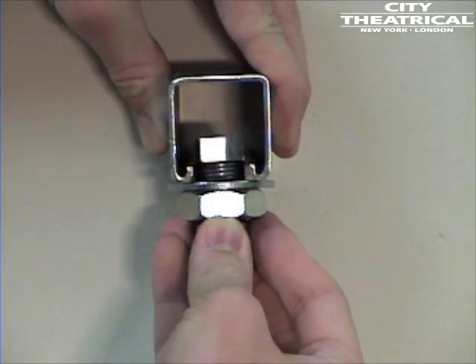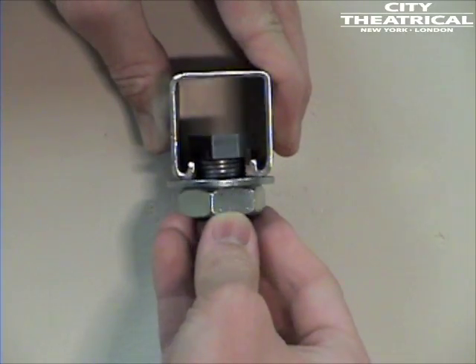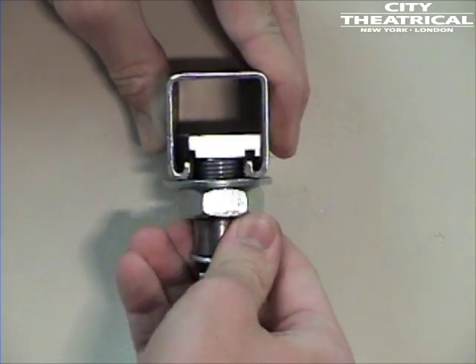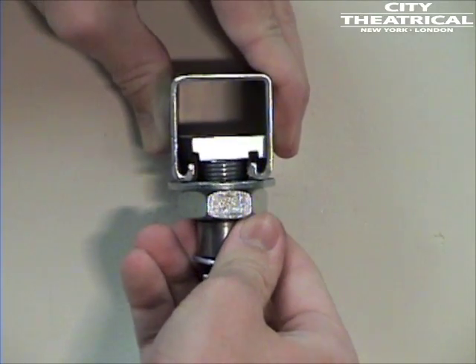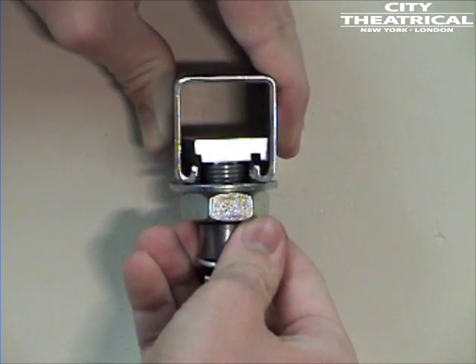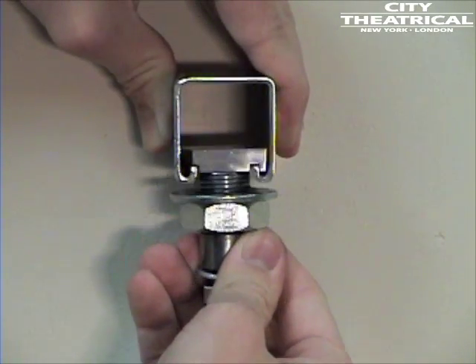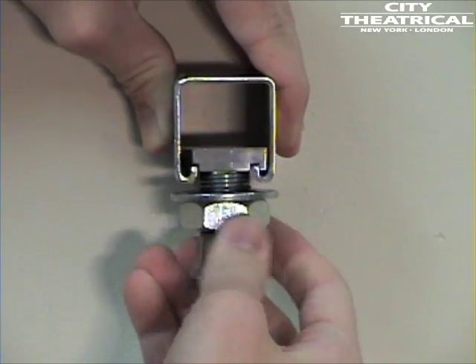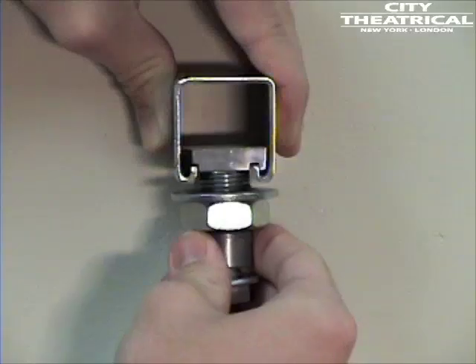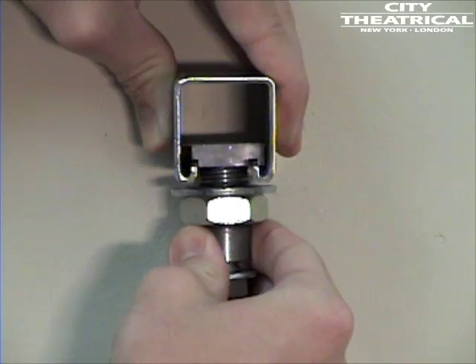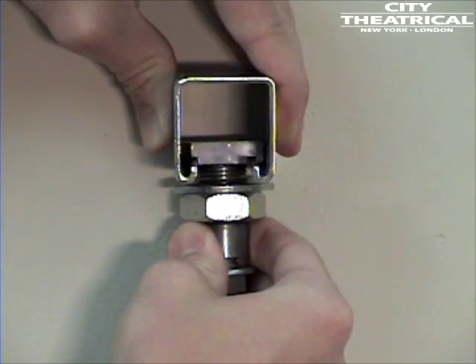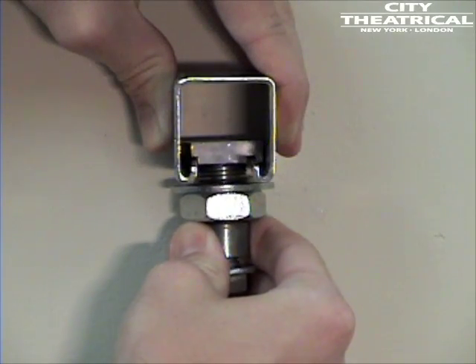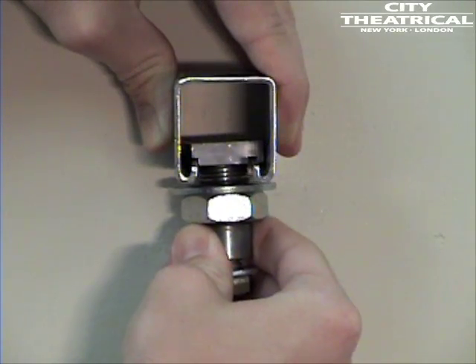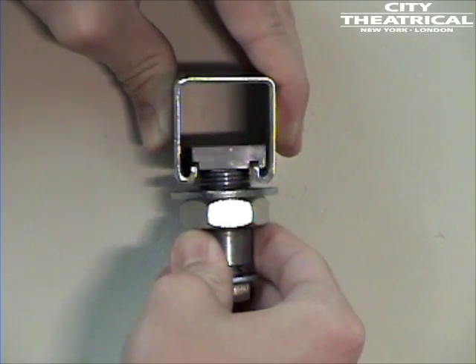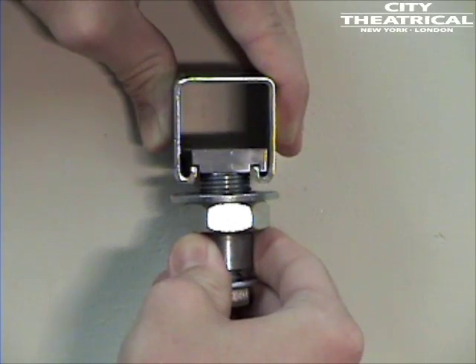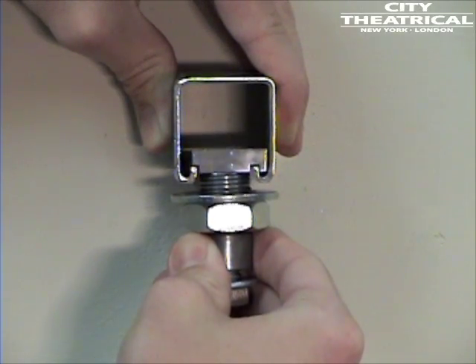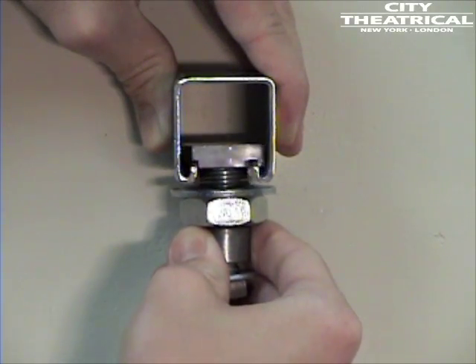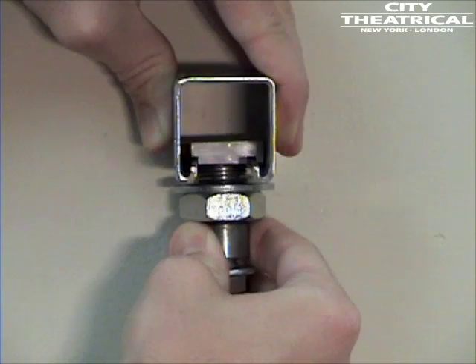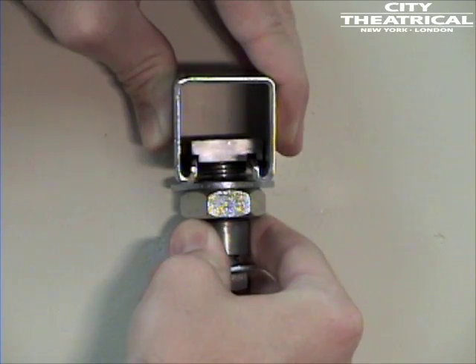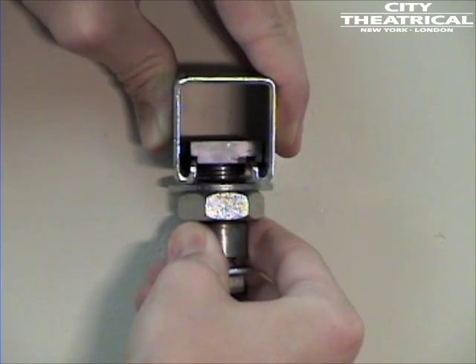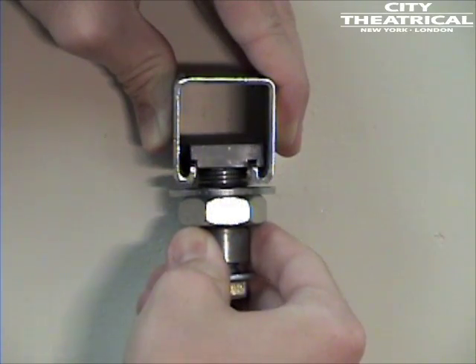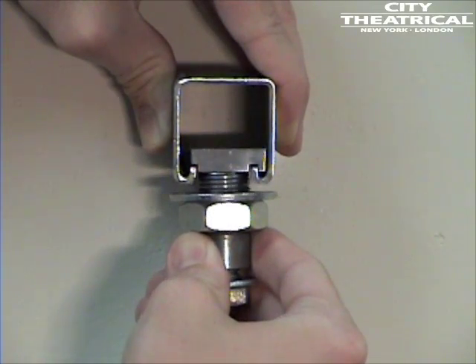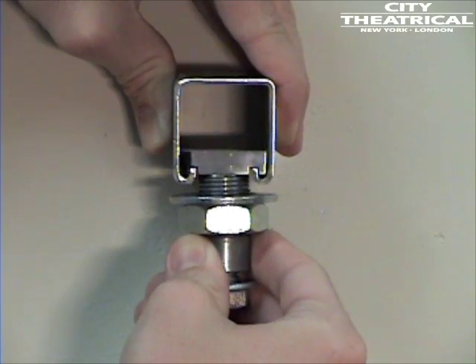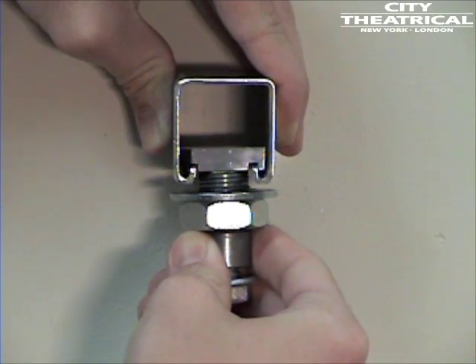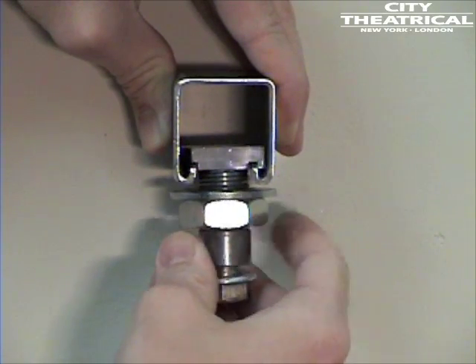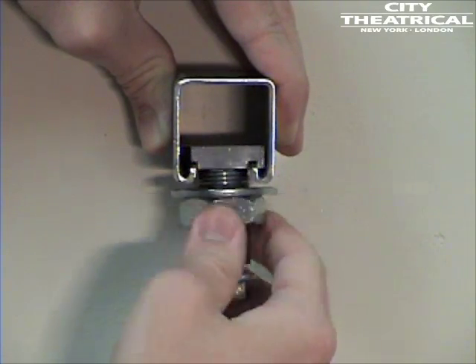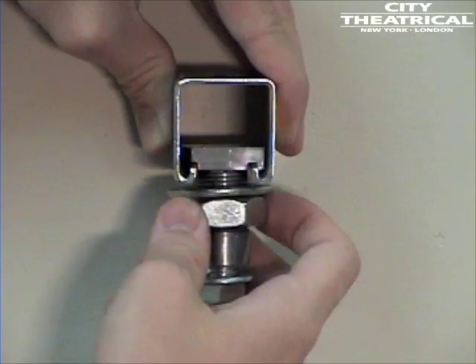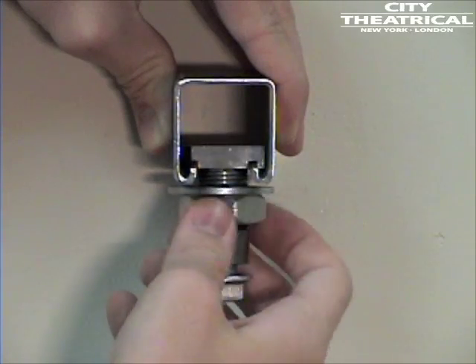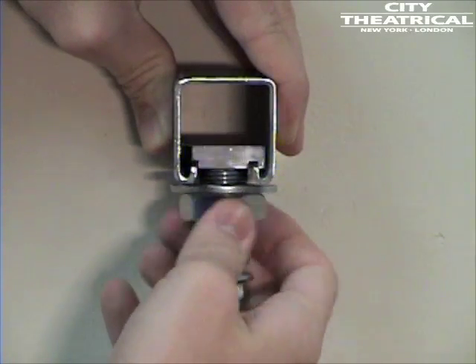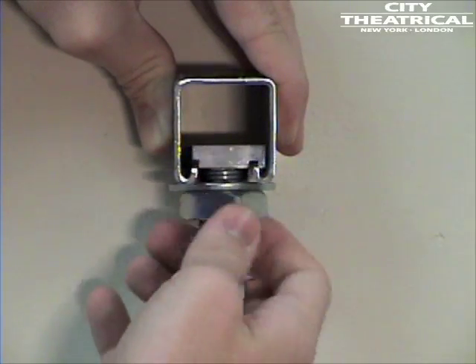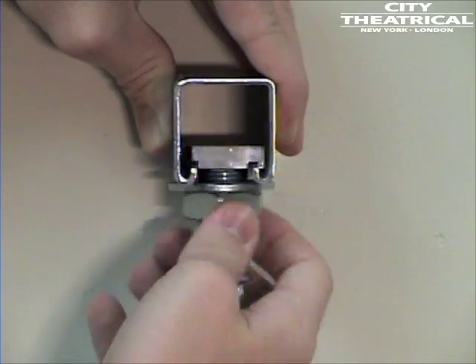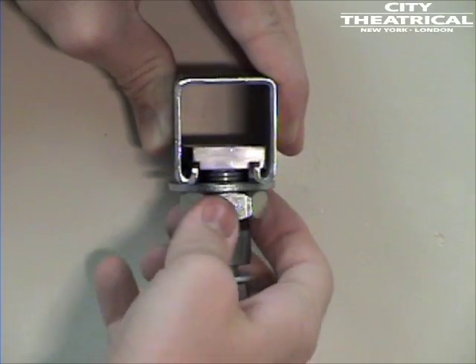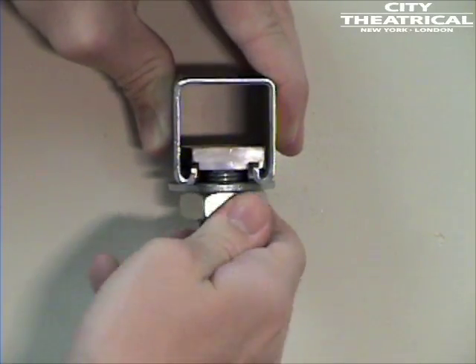Here's an example of our track tamer fitting into a piece of Unistrut. Note that the head of the track tamer is made of steel with deep milled track grooves to lock into the C-channel. The track tamer can be locked into place first, and you can focus the lighting fixture in a separate operation.